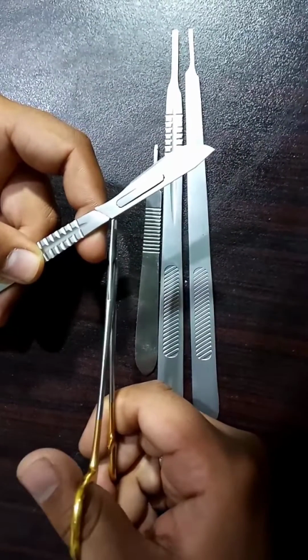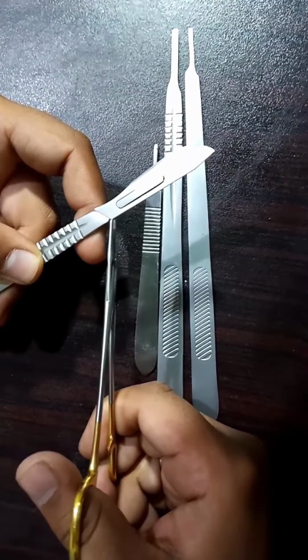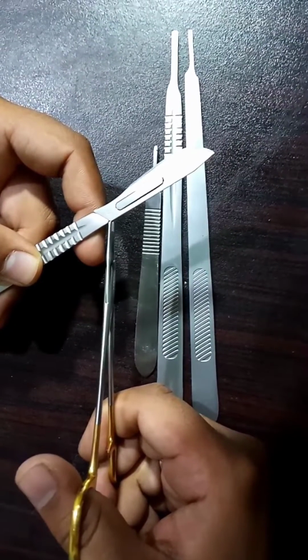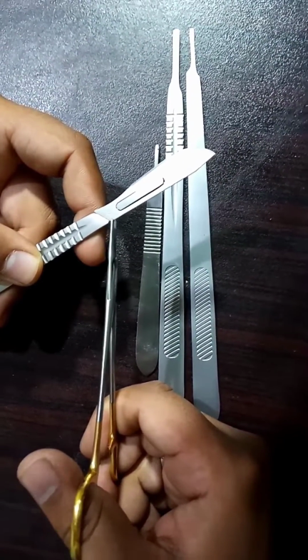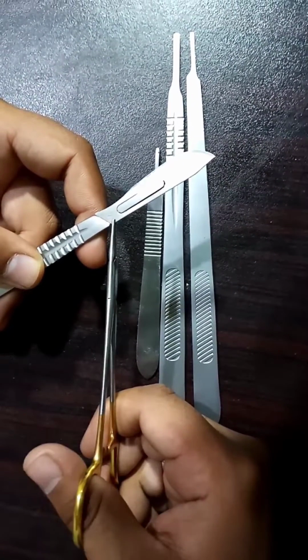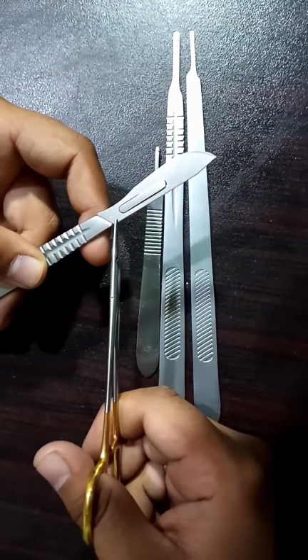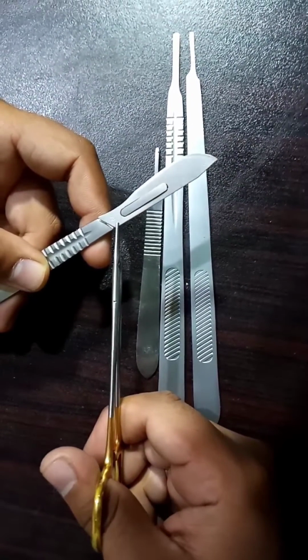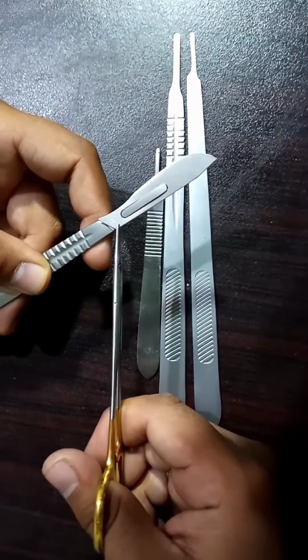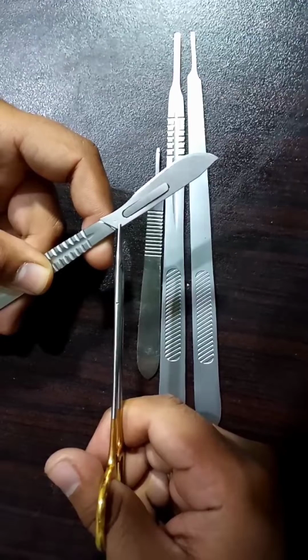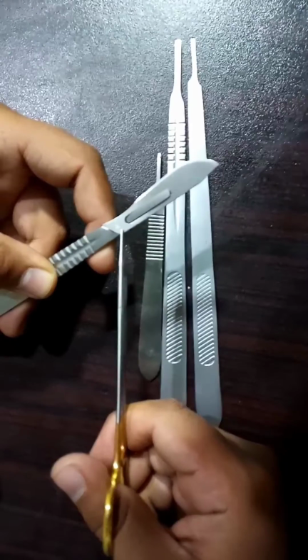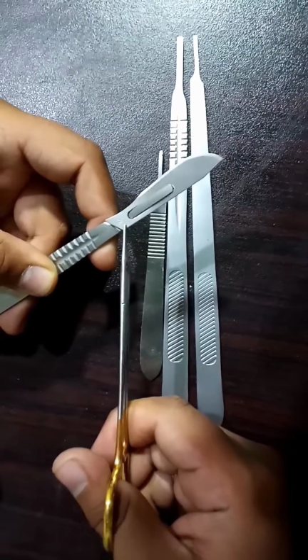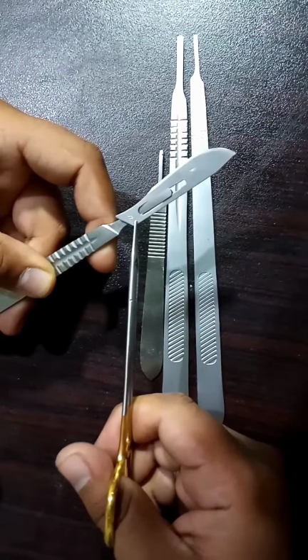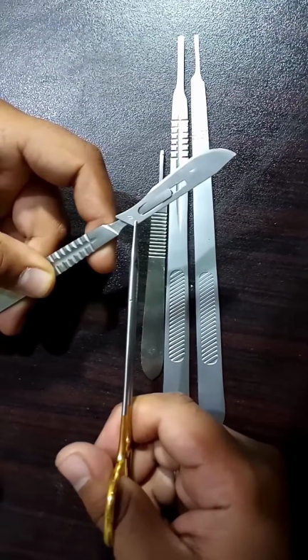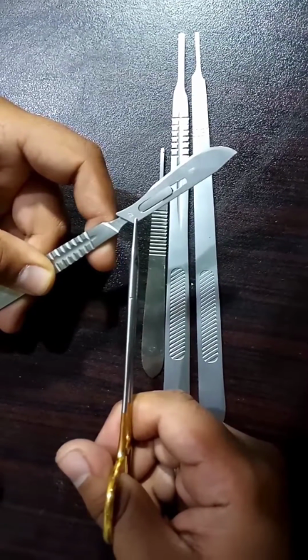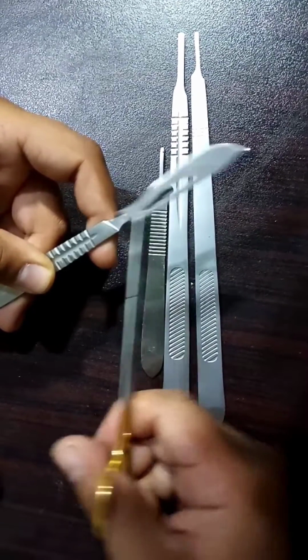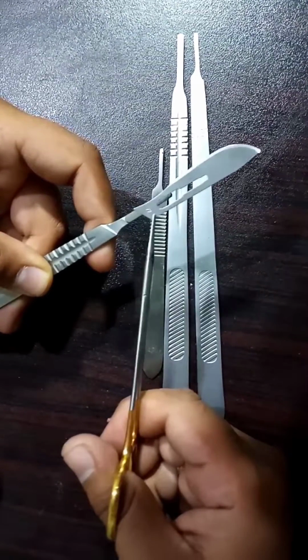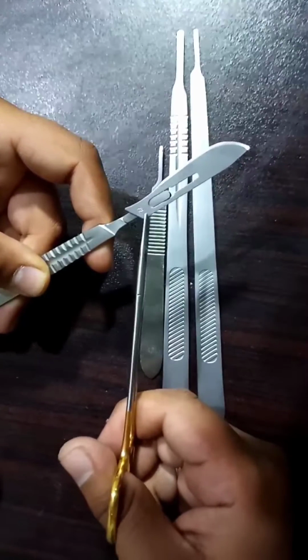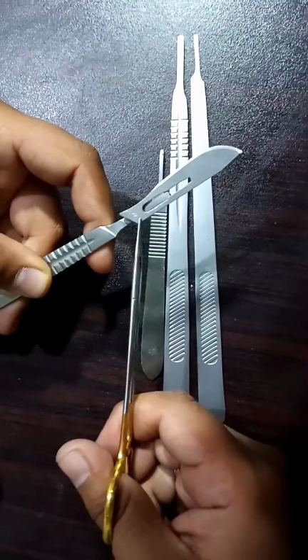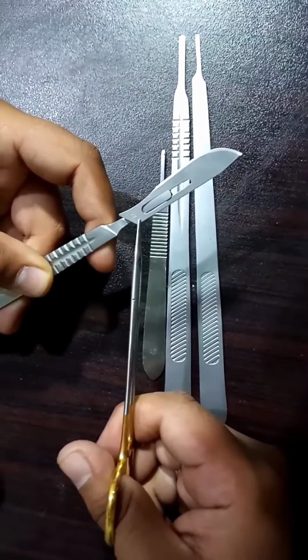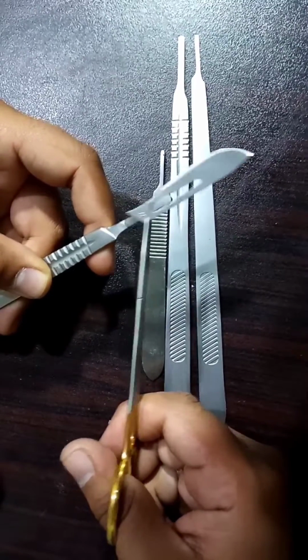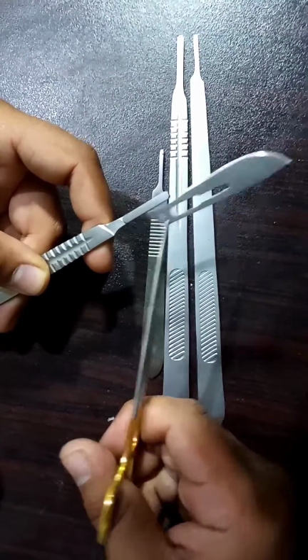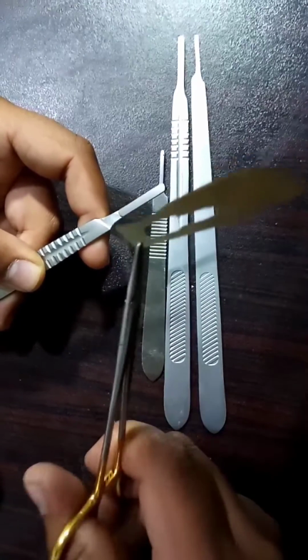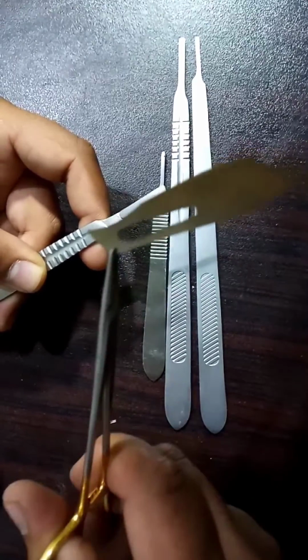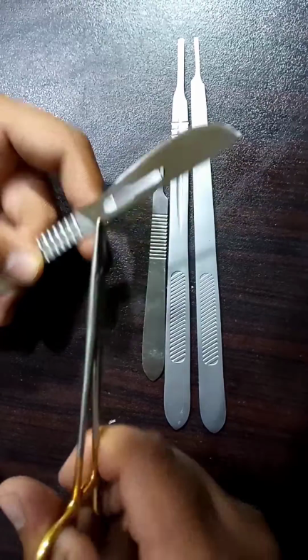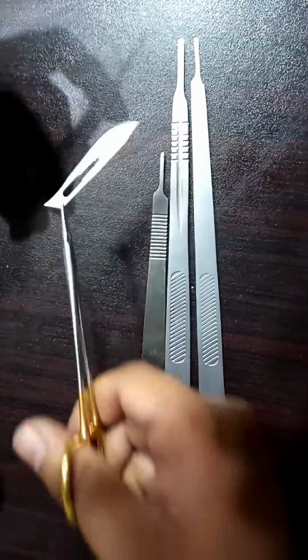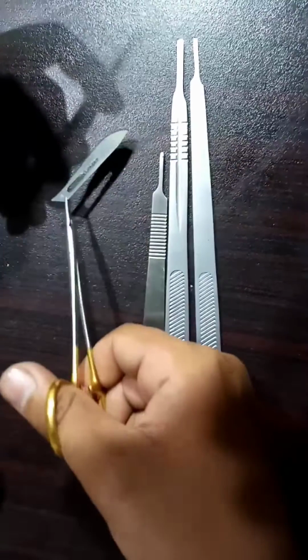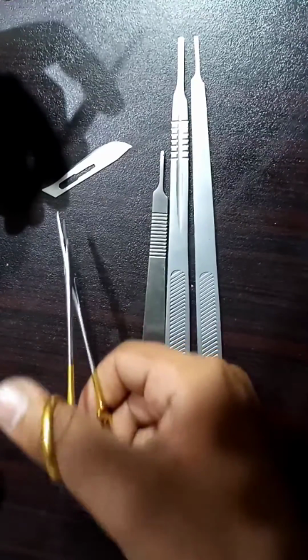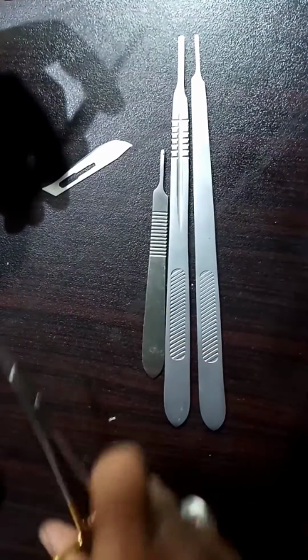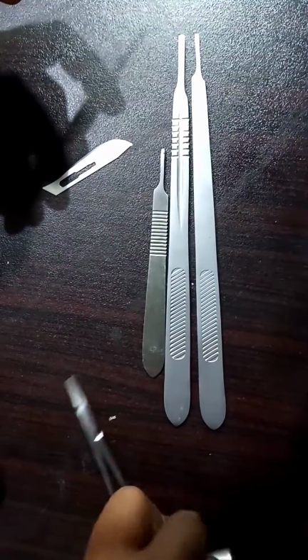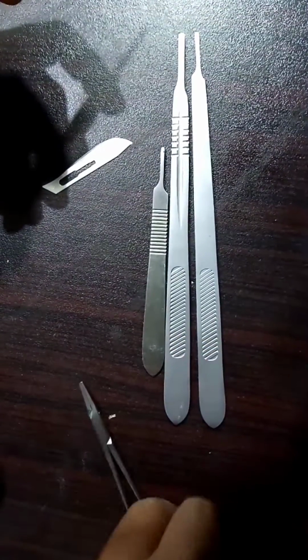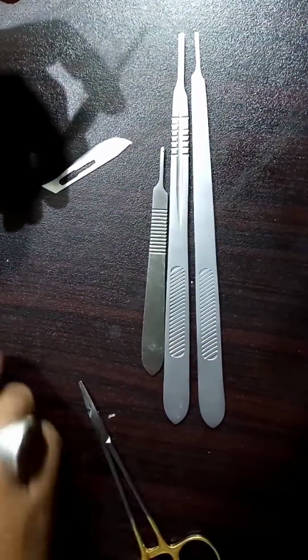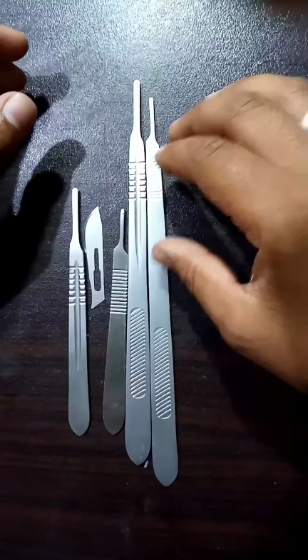To remove the blade, carefully lift the bottom of the blade until it unlocks from the scalpel handle.